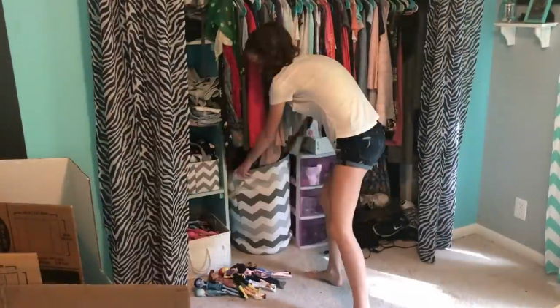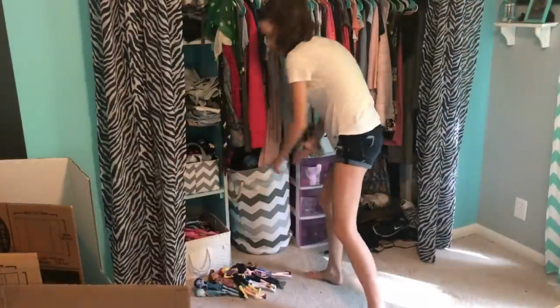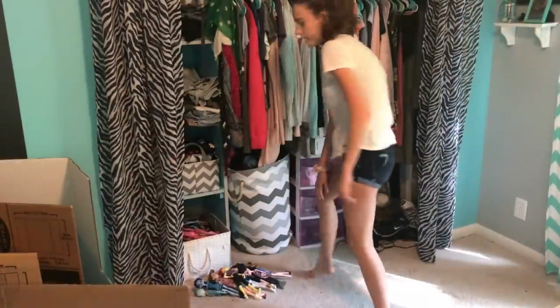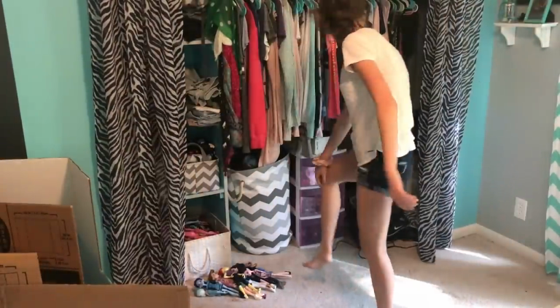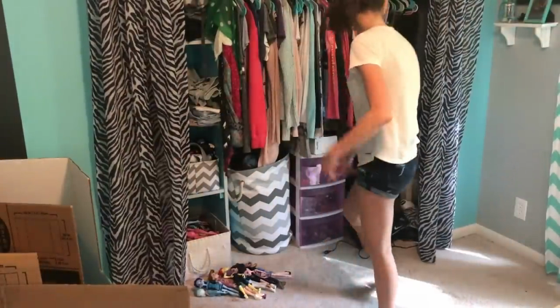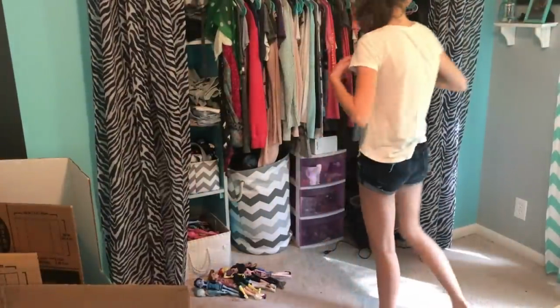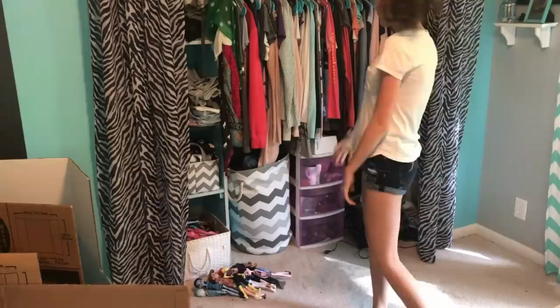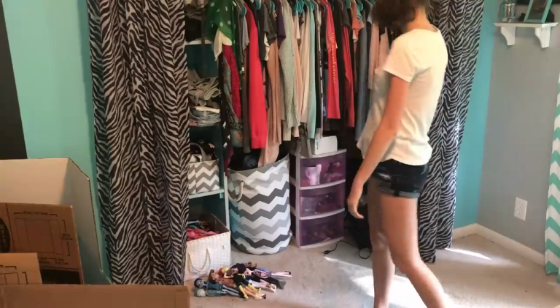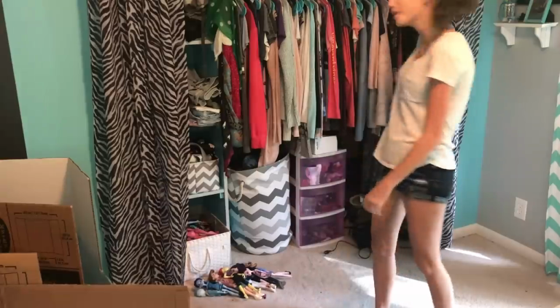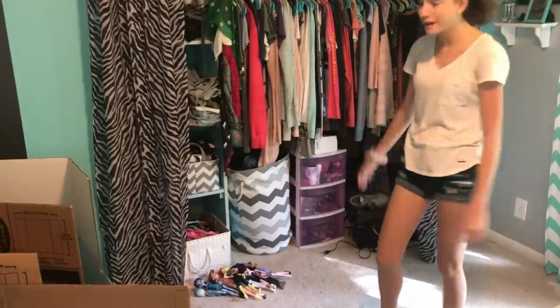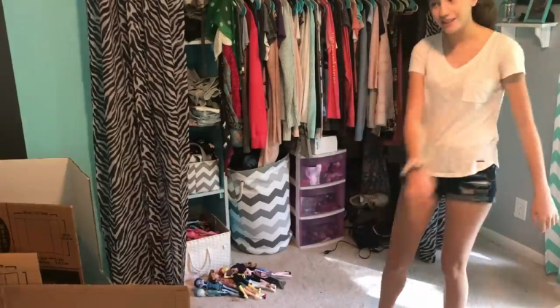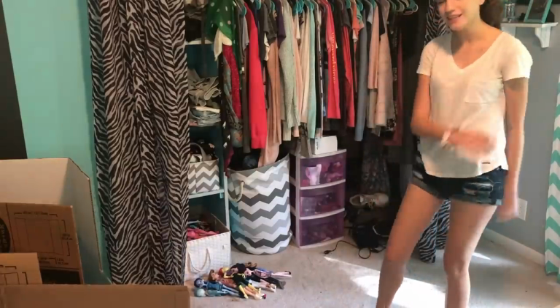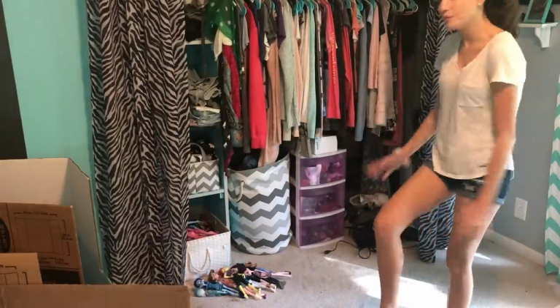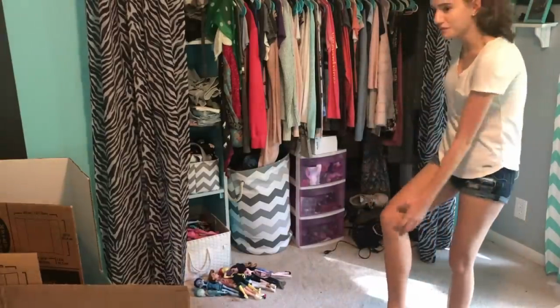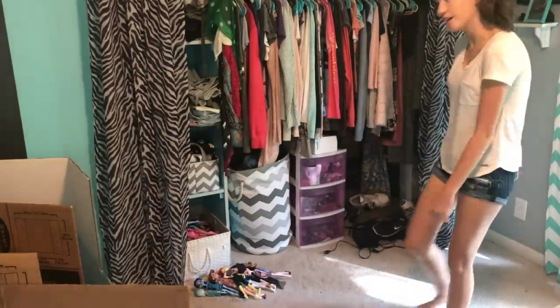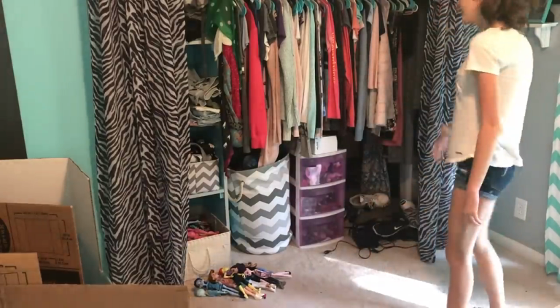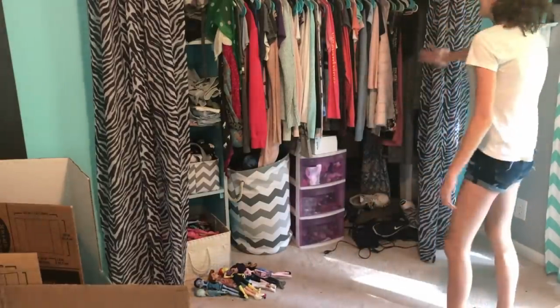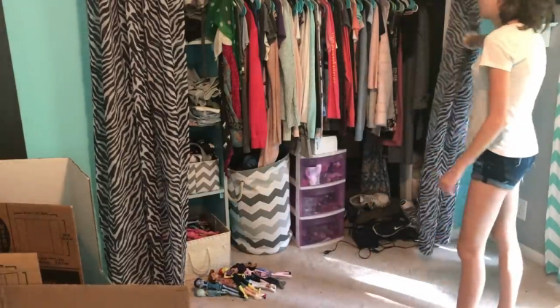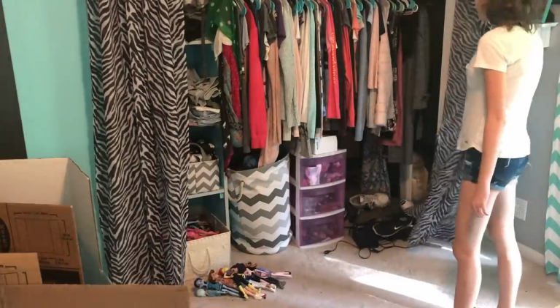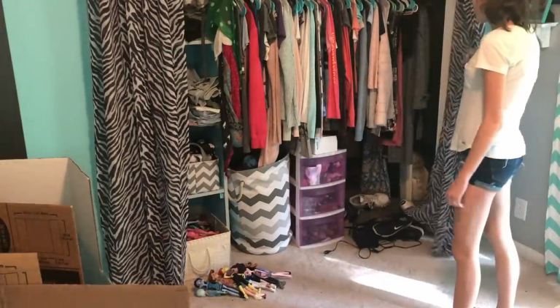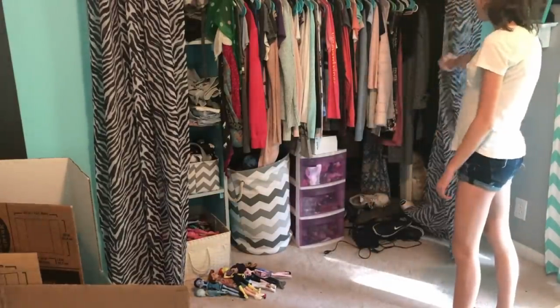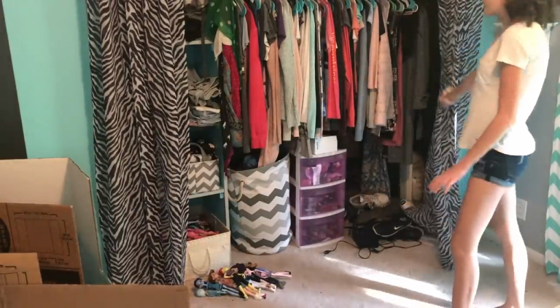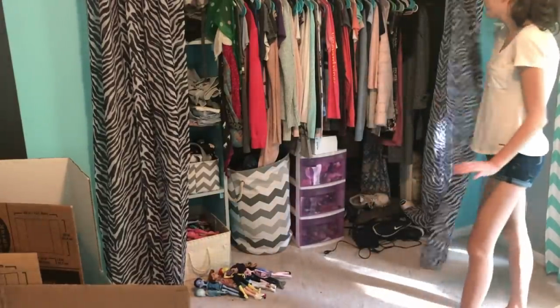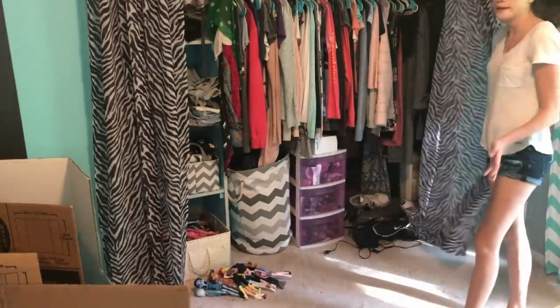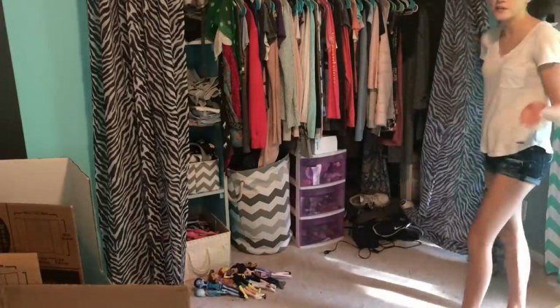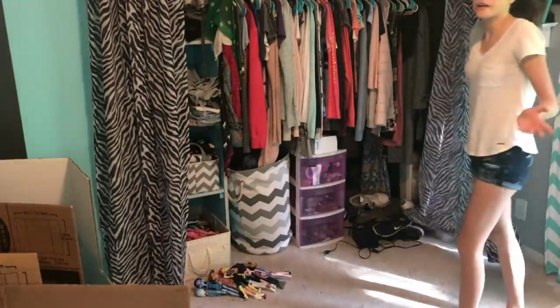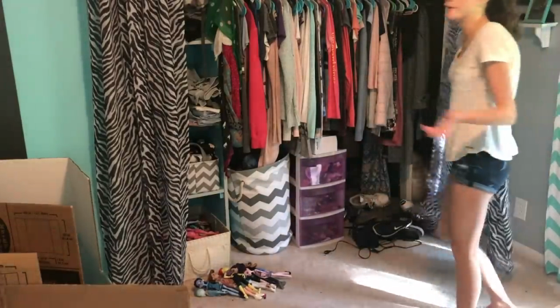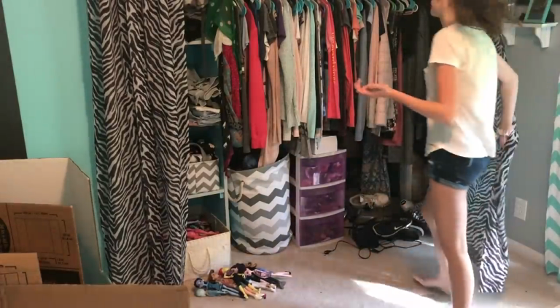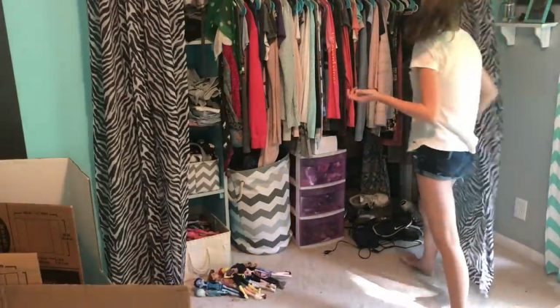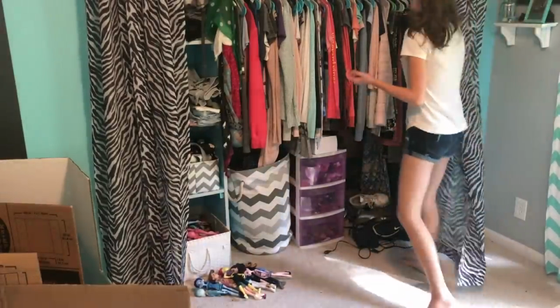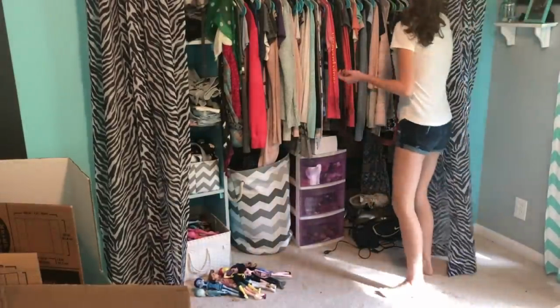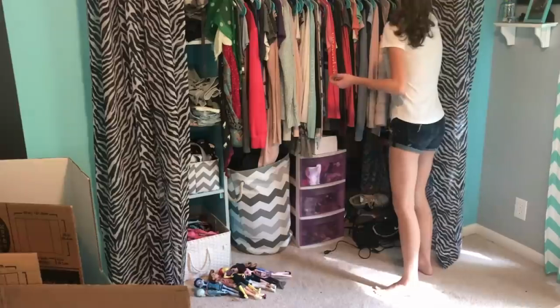Now I can get out my lights — they're also in my closet, believe it or not. I don't know how I managed to fit all this stuff in here, but it's working for me so far.